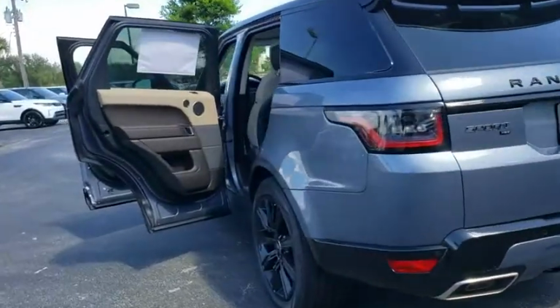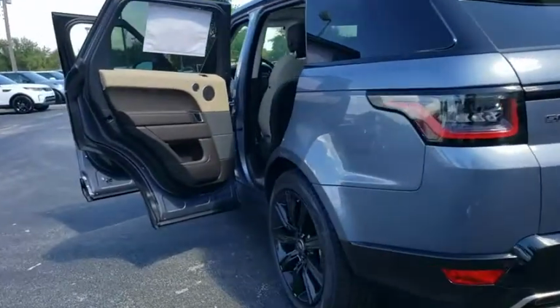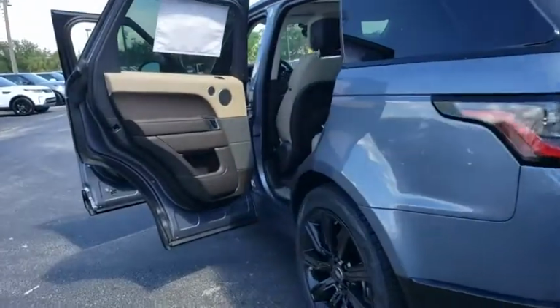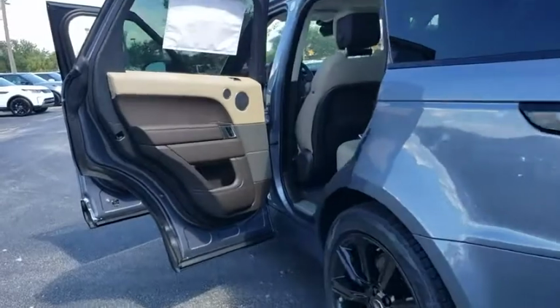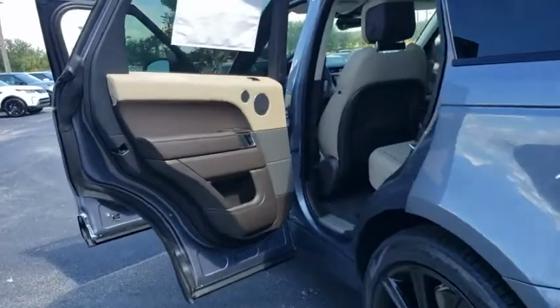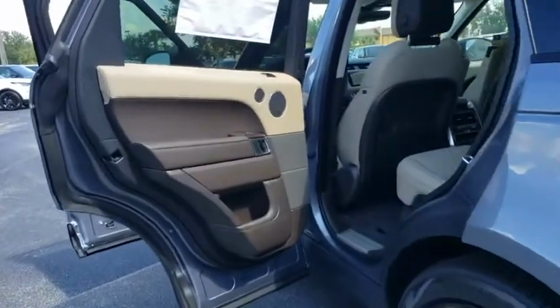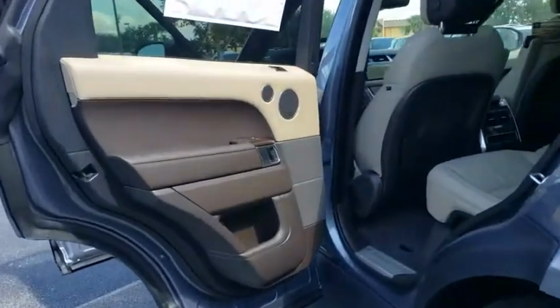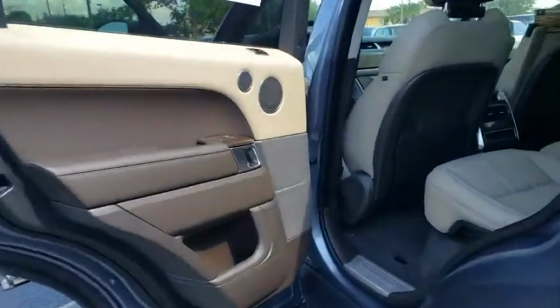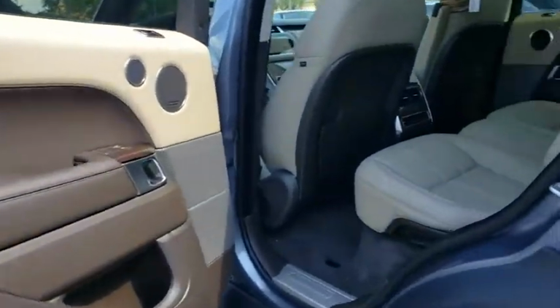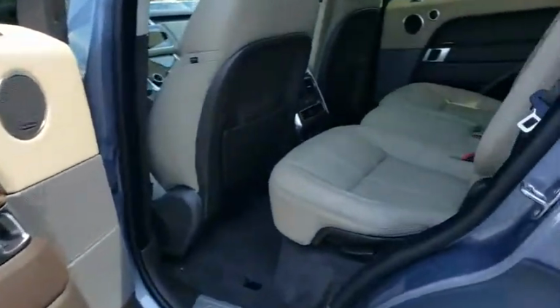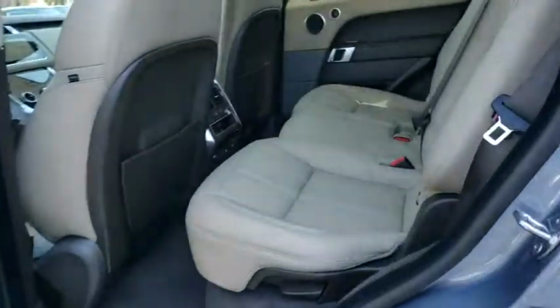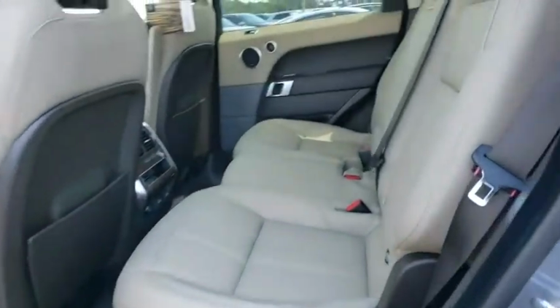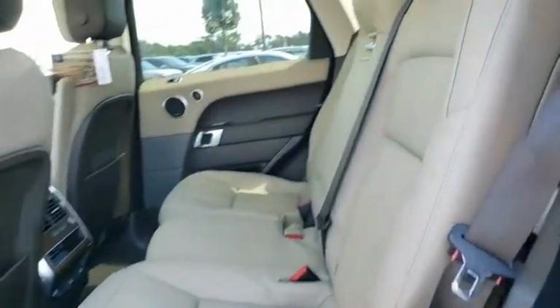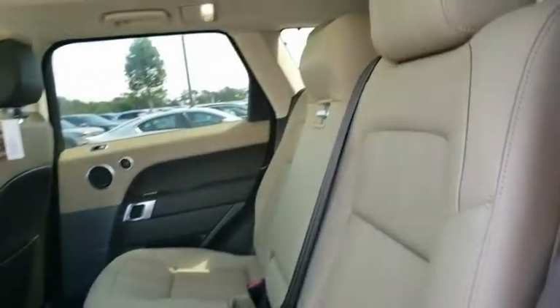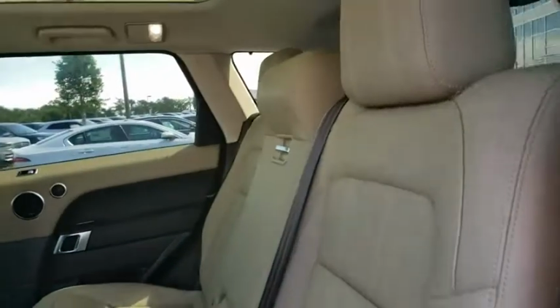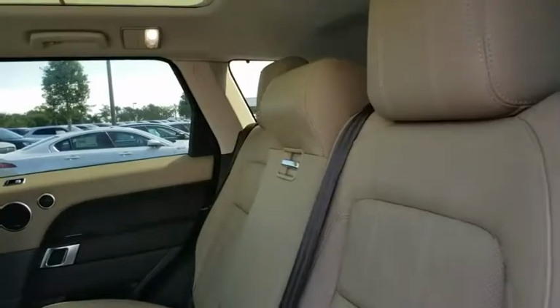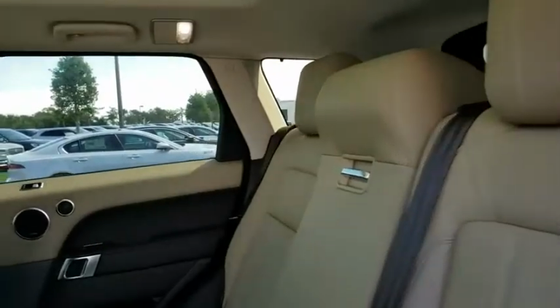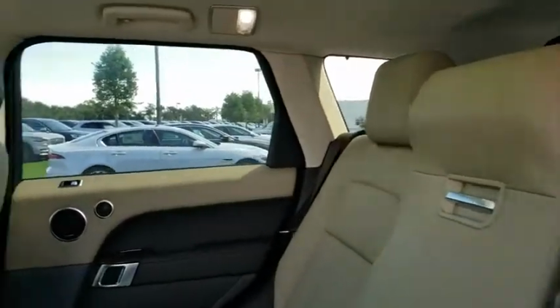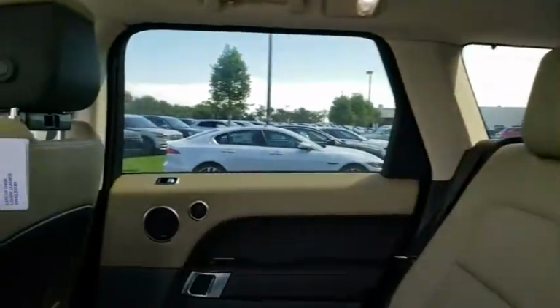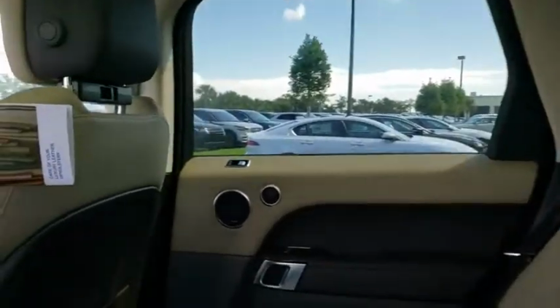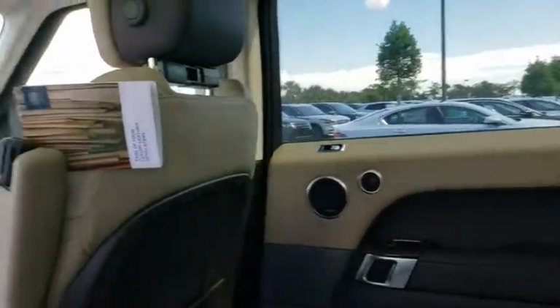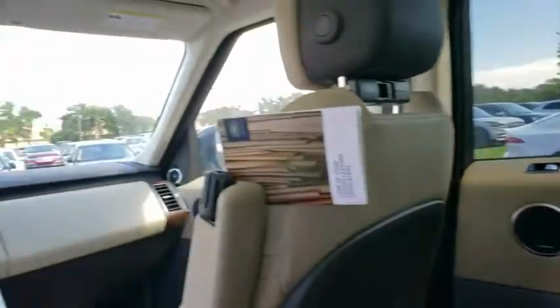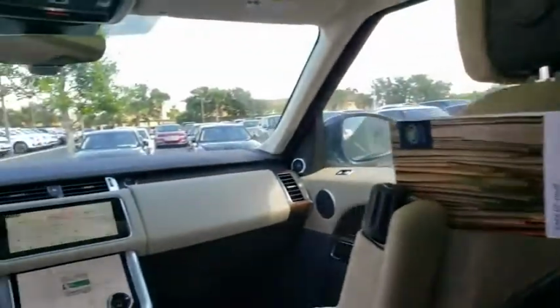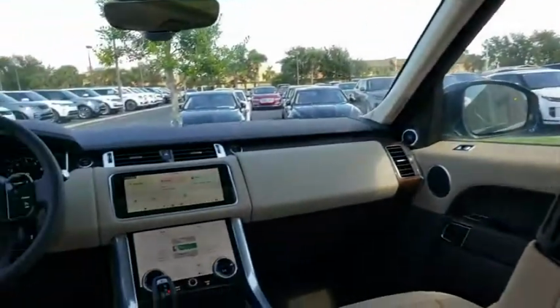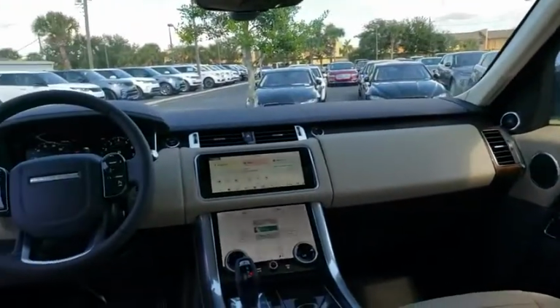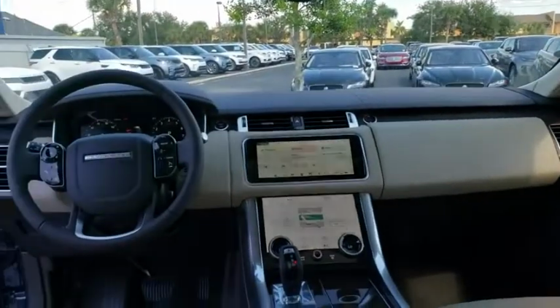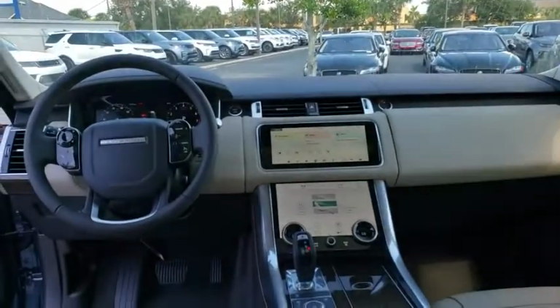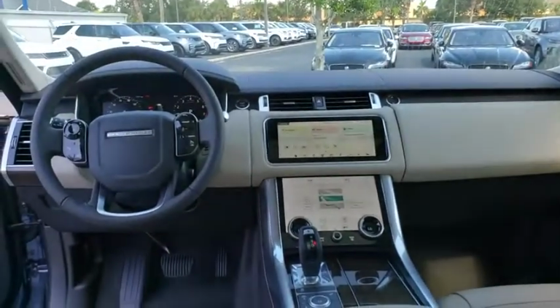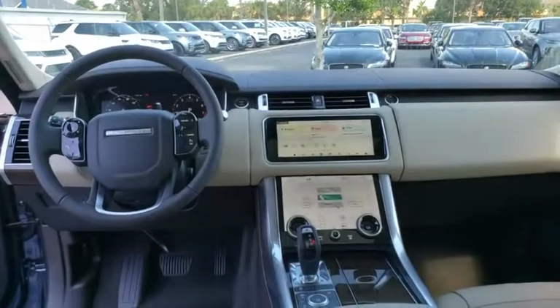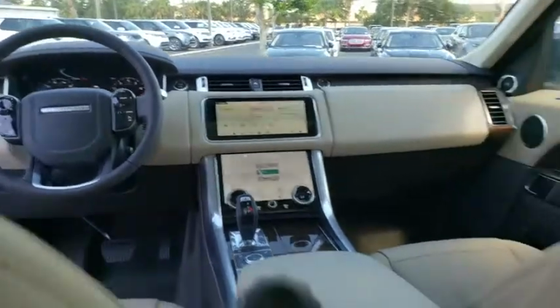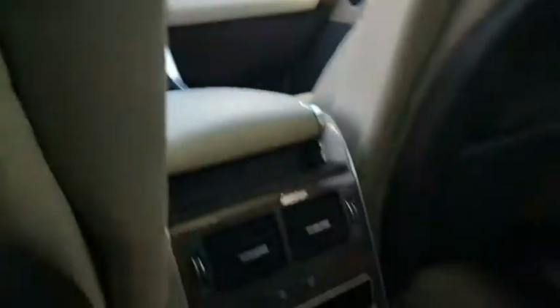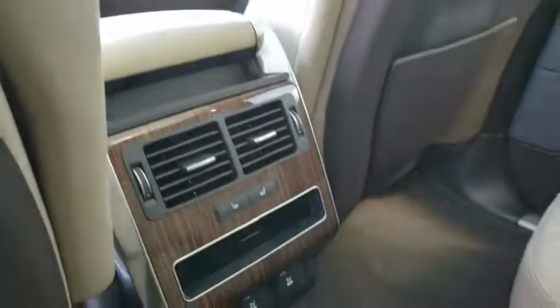Leather wrapped steering wheel, Bluetooth, adjustable steering wheel, power steering, four-wheel drive, auto dimming rear view mirror, cruise control, floor mats, aluminum wheels, four-wheel disc brakes, AM FM stereo radio.